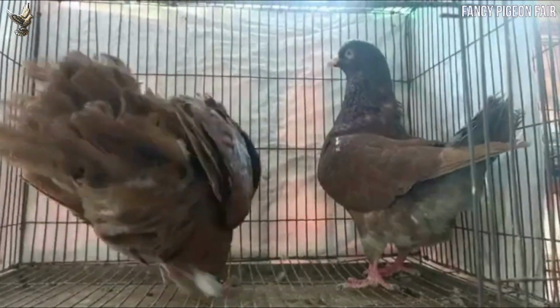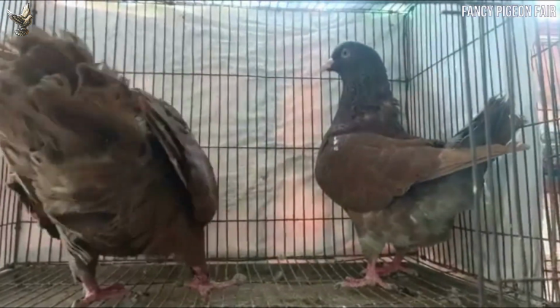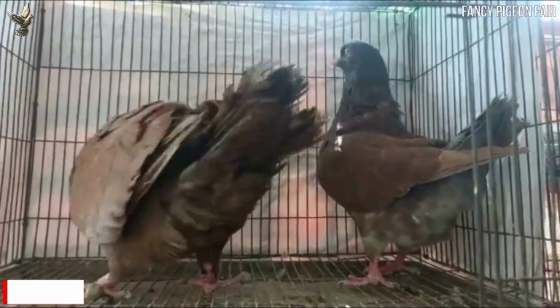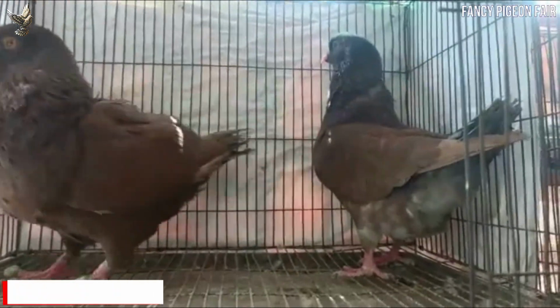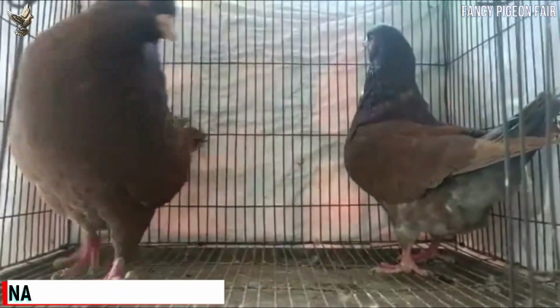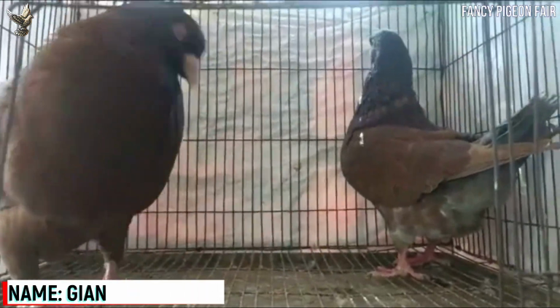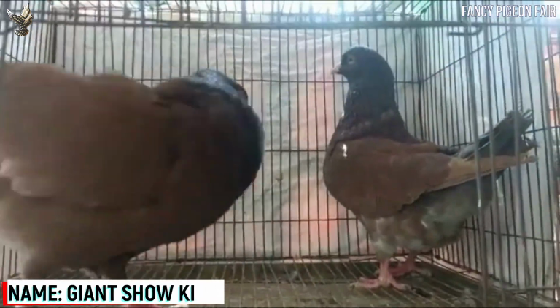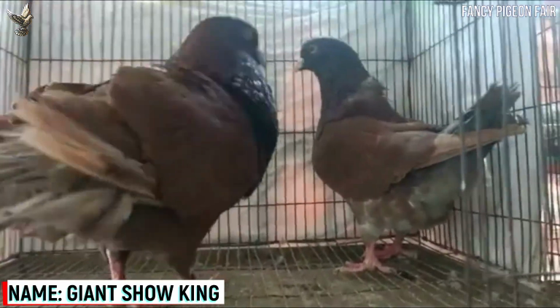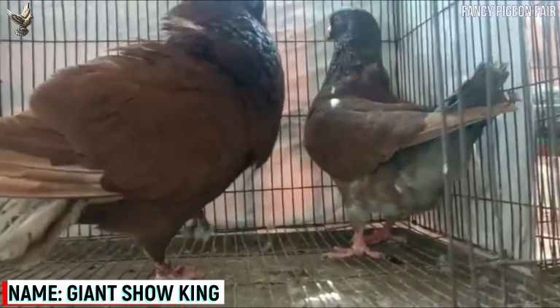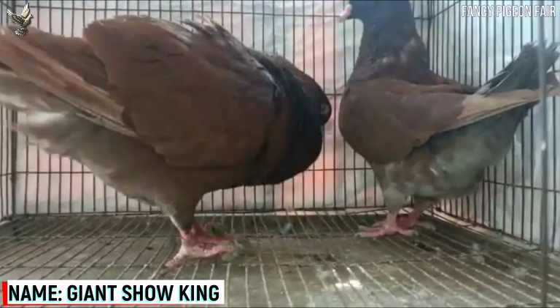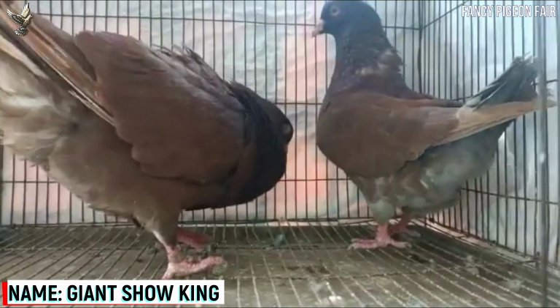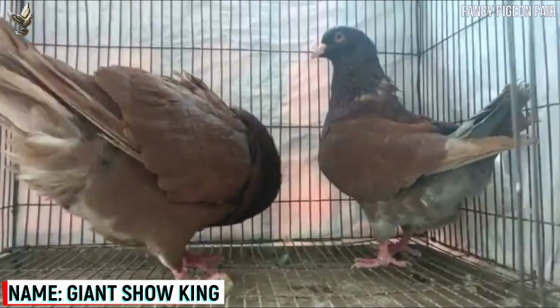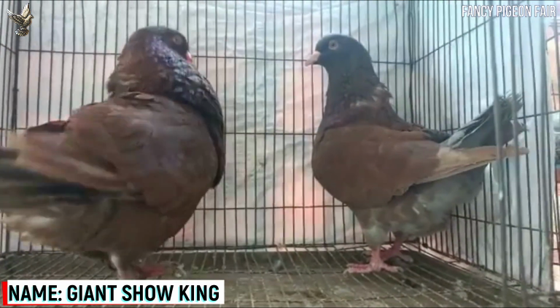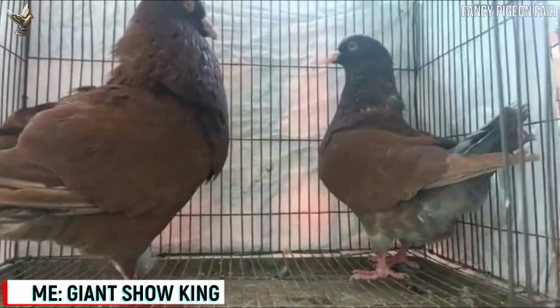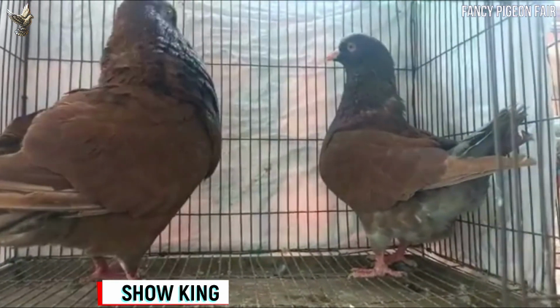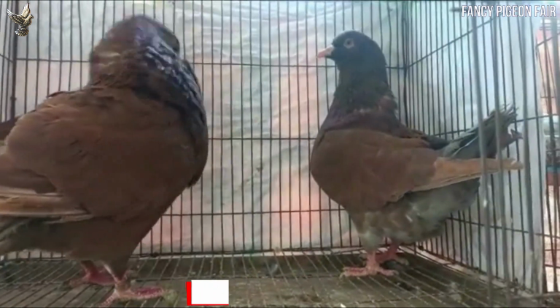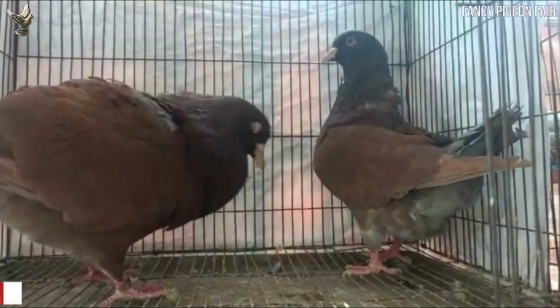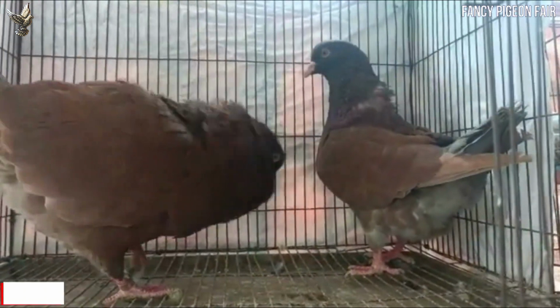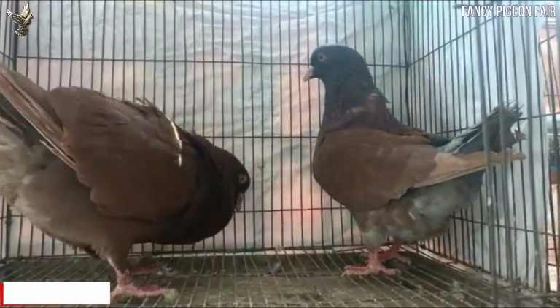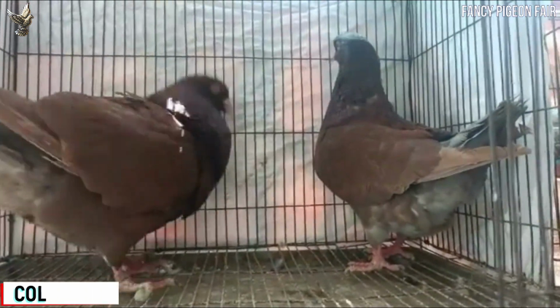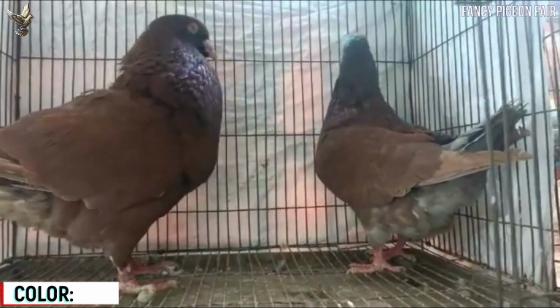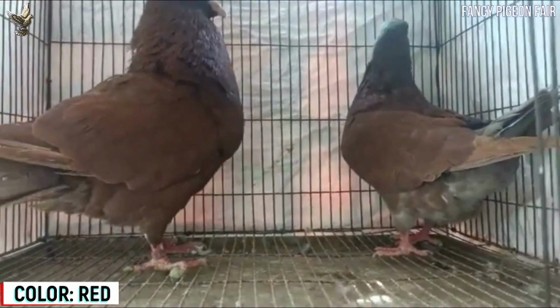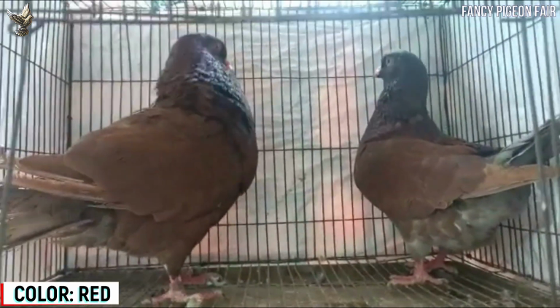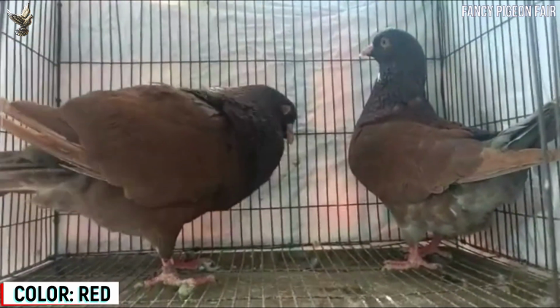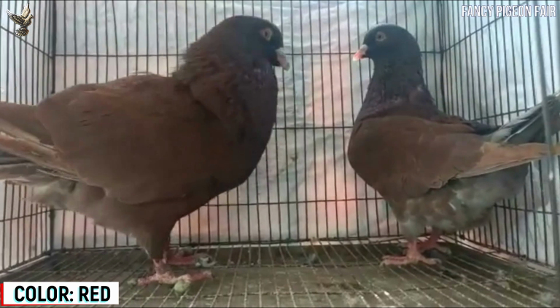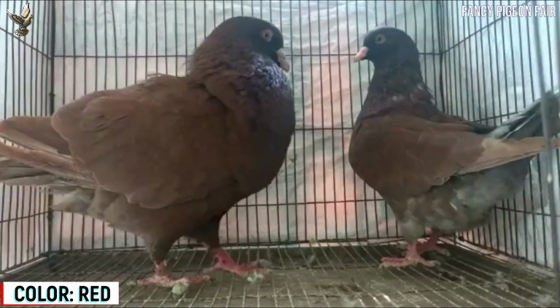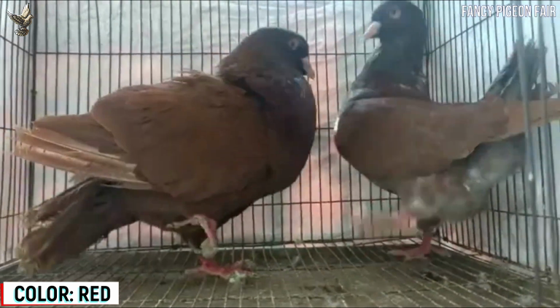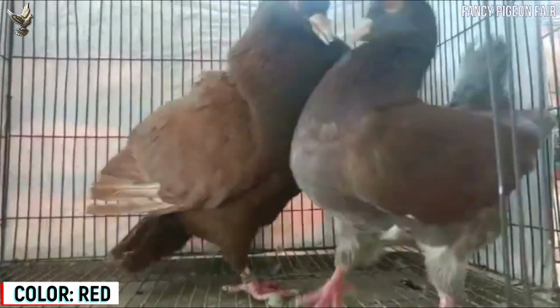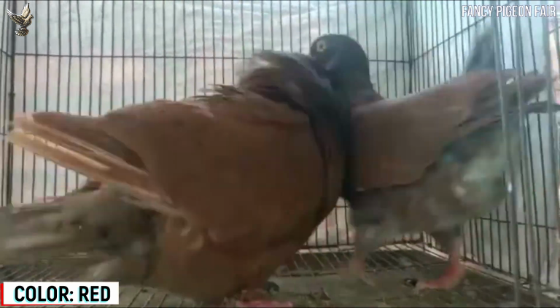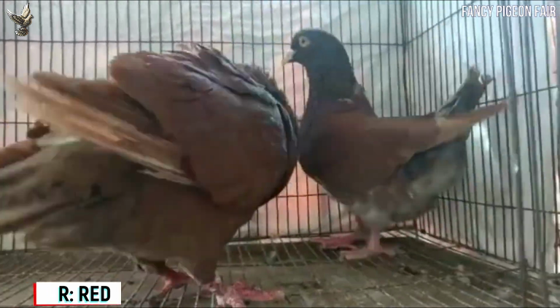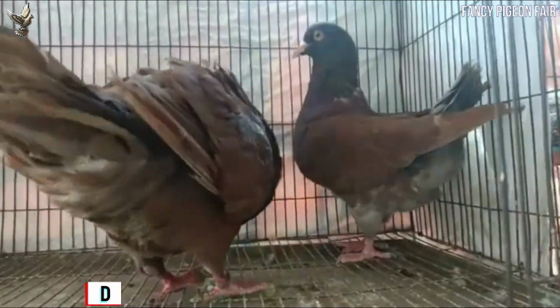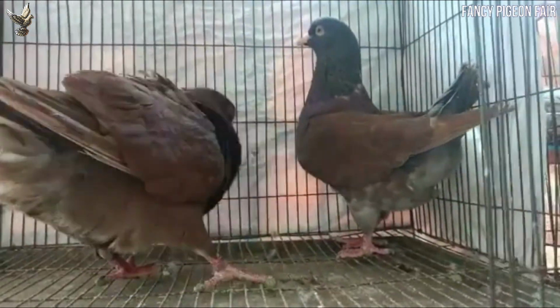Giant Show King Pigeon. It's an emerging red Giant Show King Pigeon pair. The average body weight of the mature King Pigeon is about 570 grams, but some birds can reach up to 900 grams.